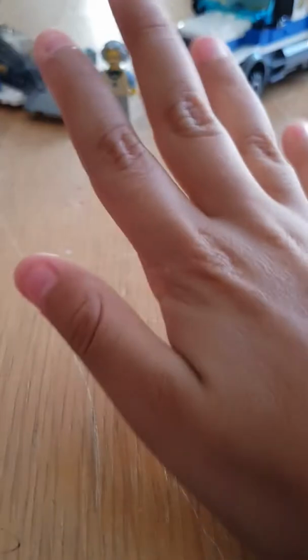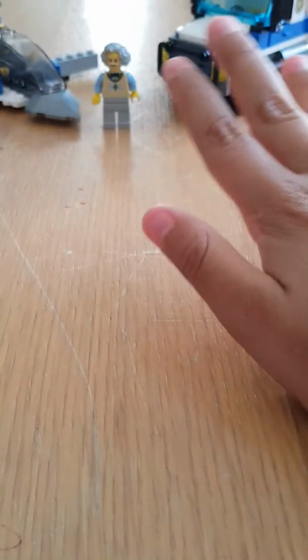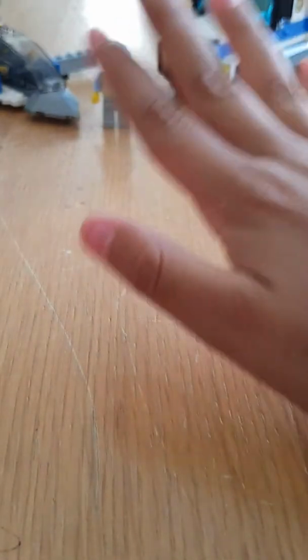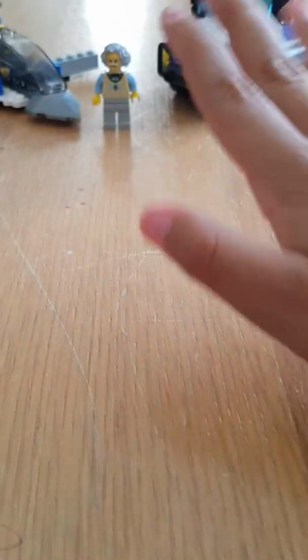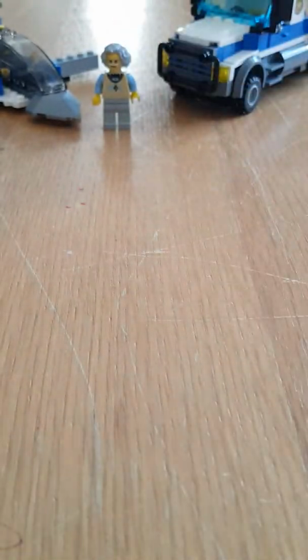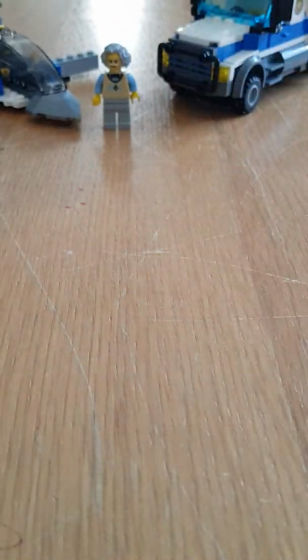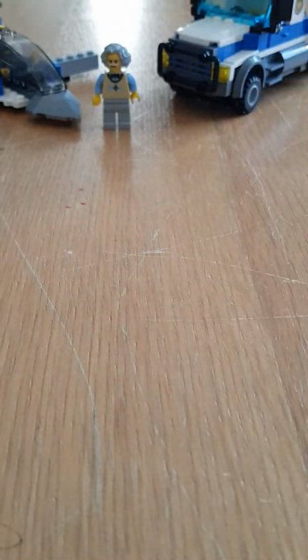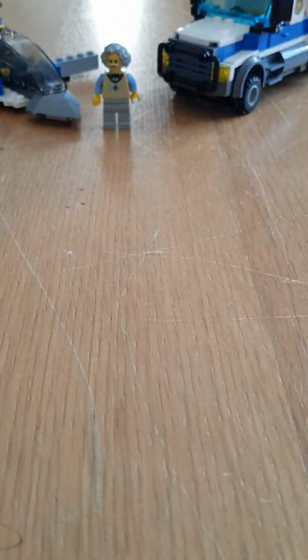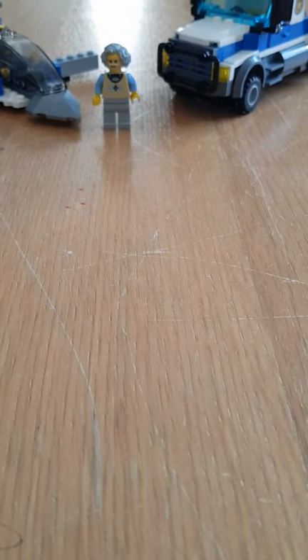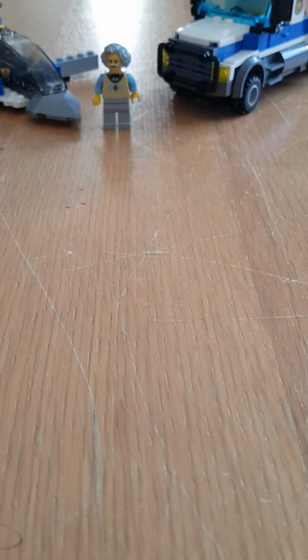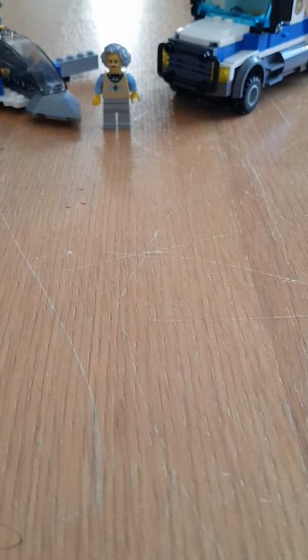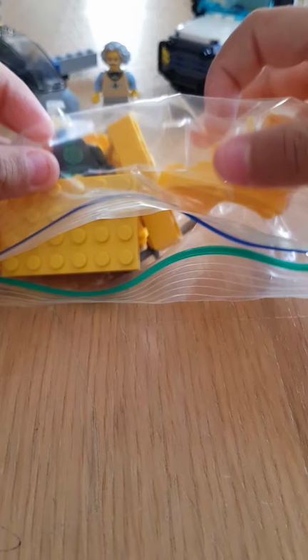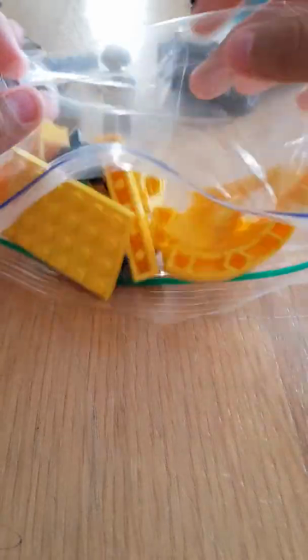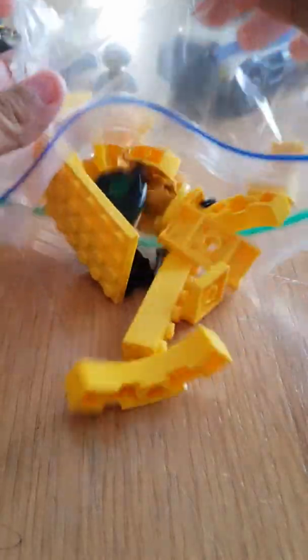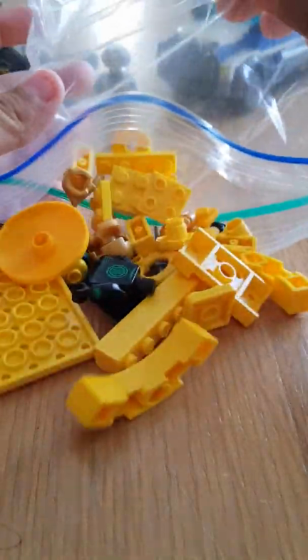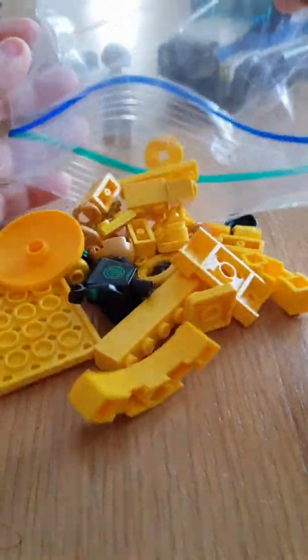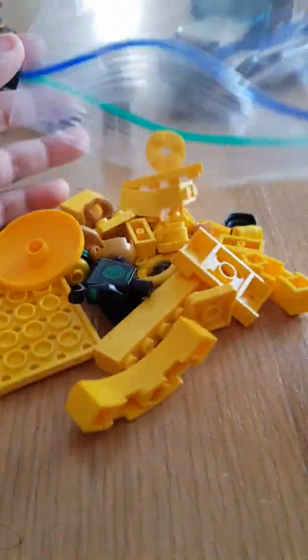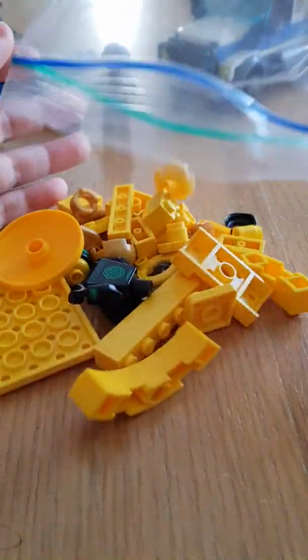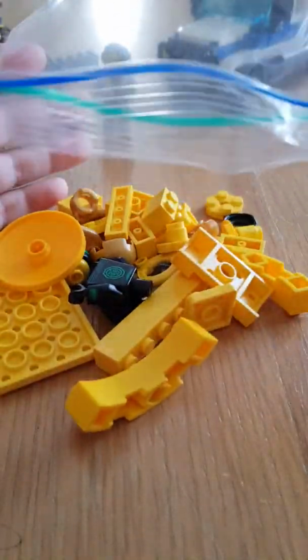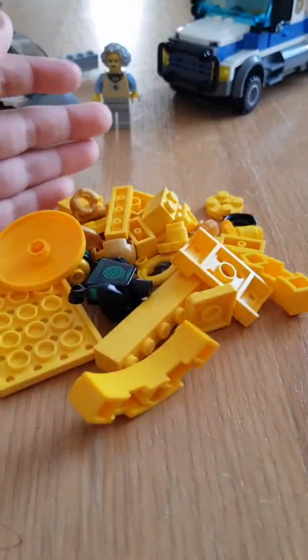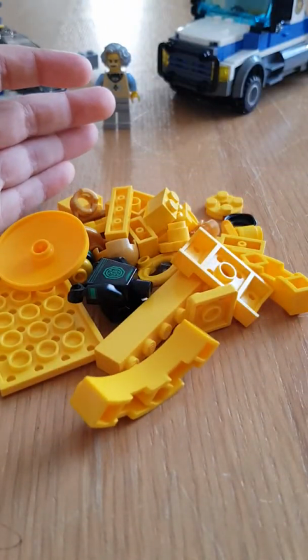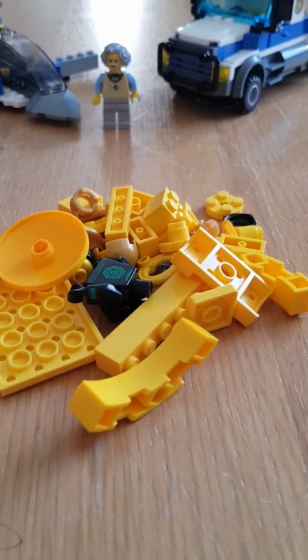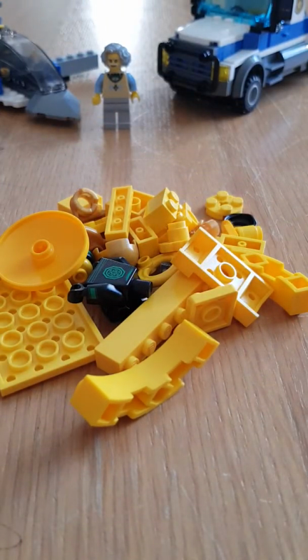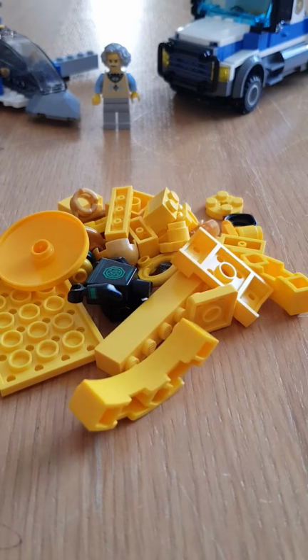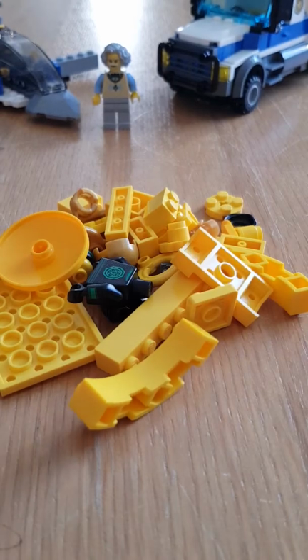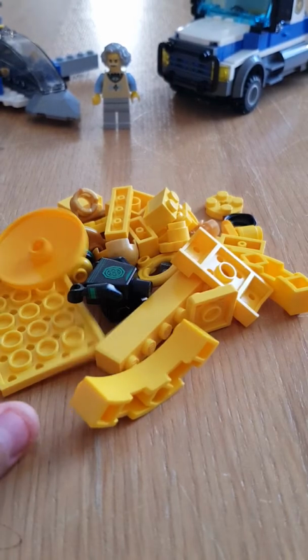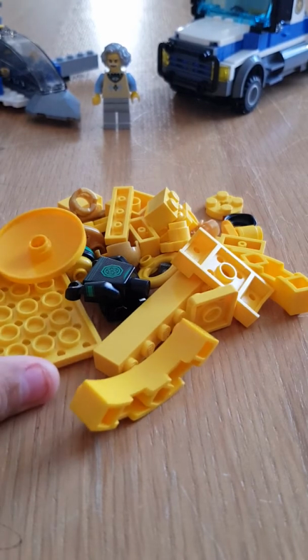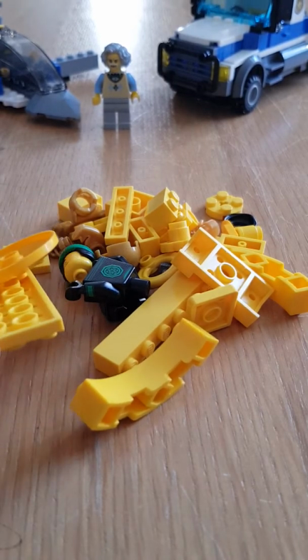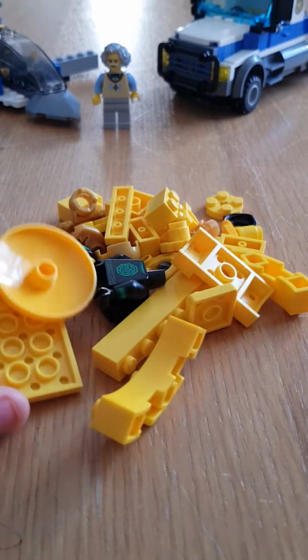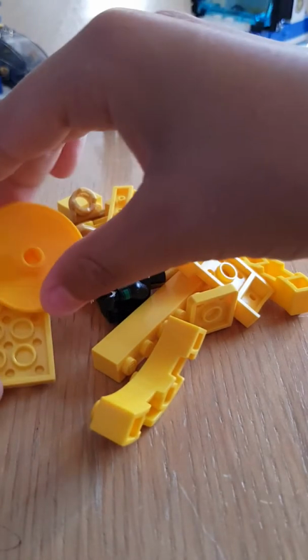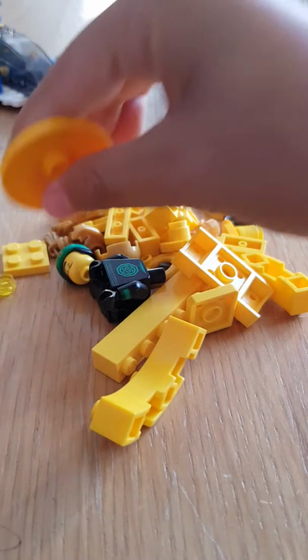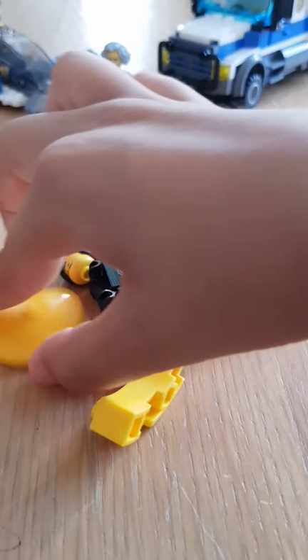Hello everybody over there. My name is Janice and I'm going to do some building with some random pieces and the color I've chosen today is gold and yellow. Now let me begin.